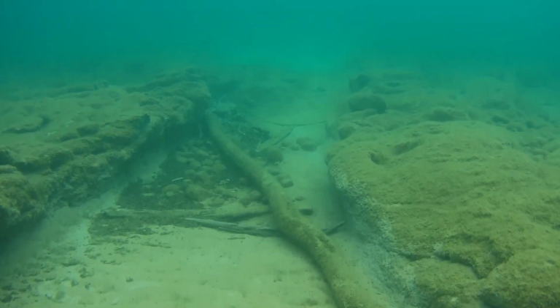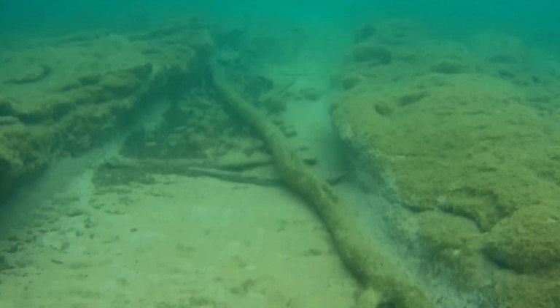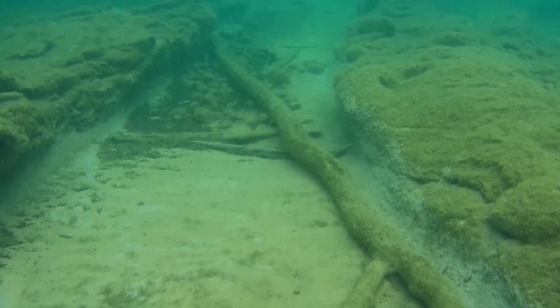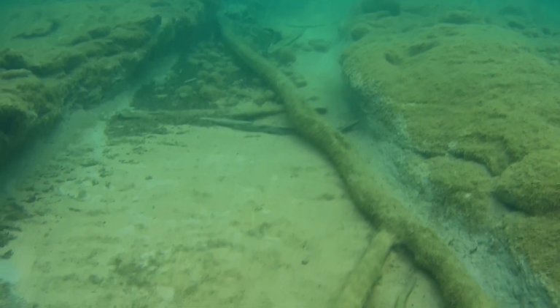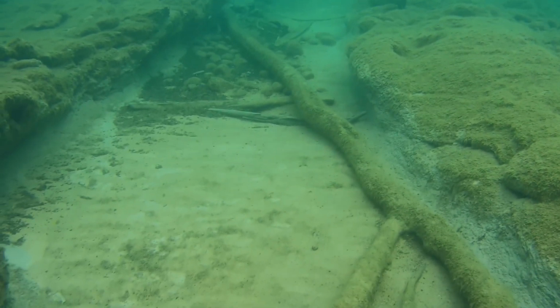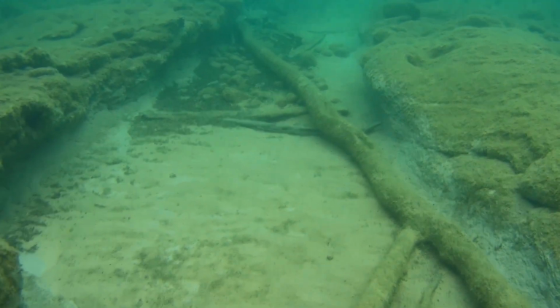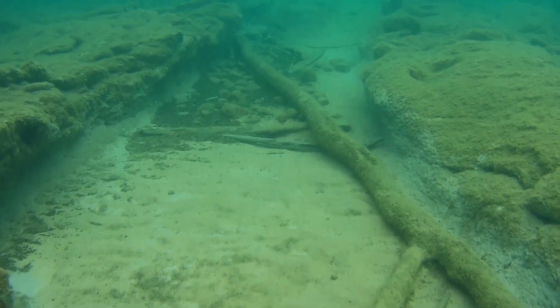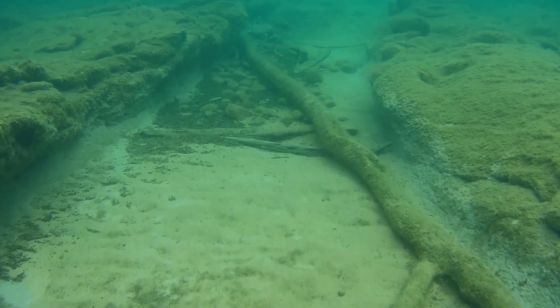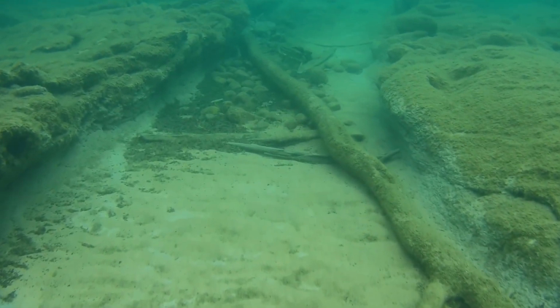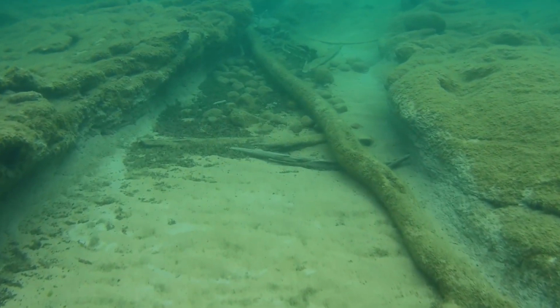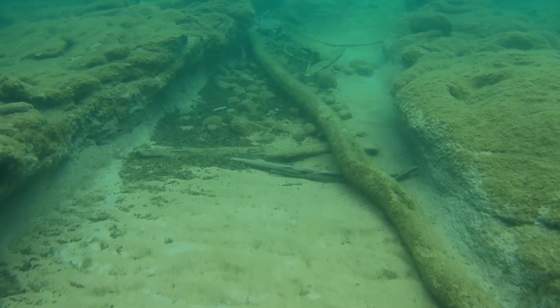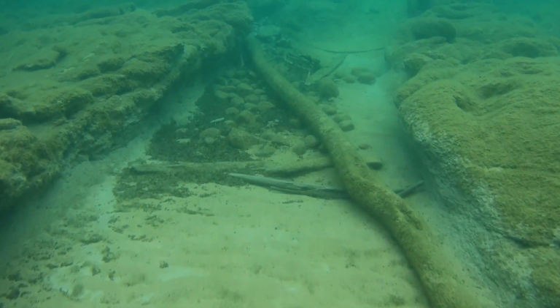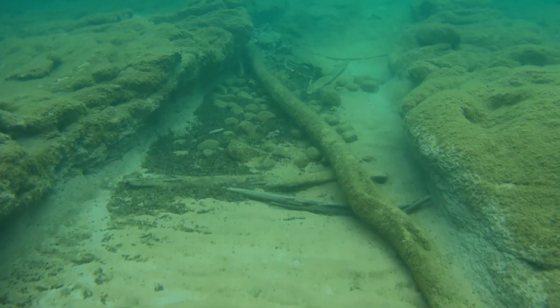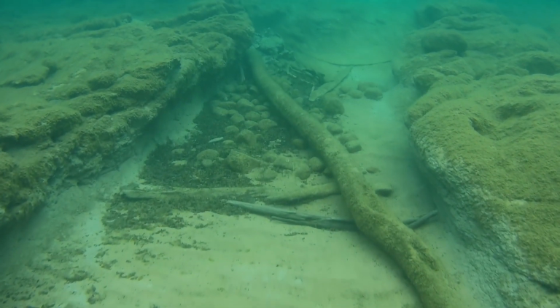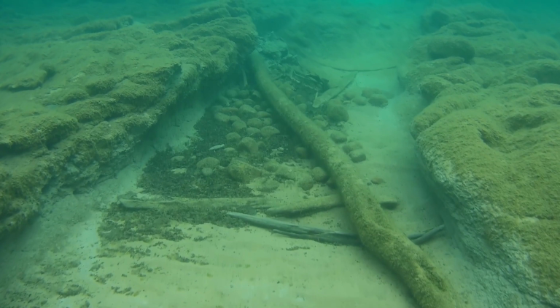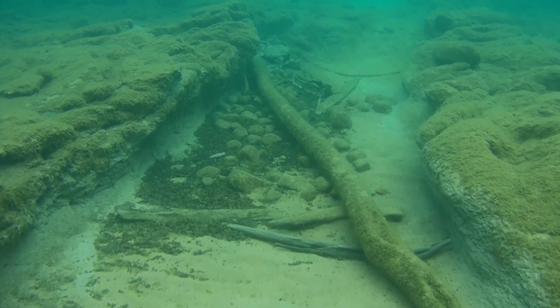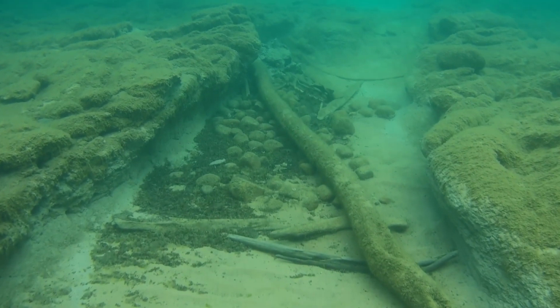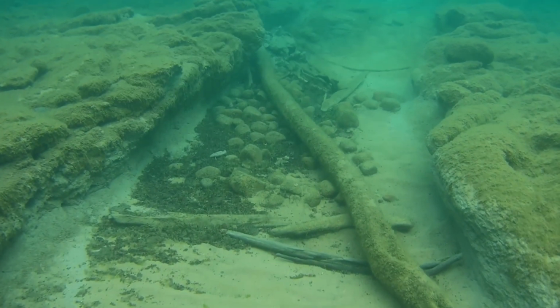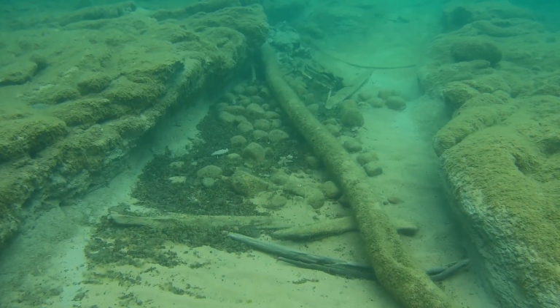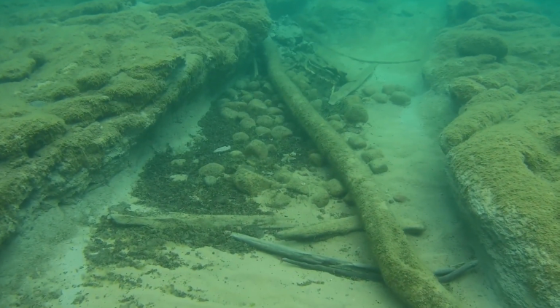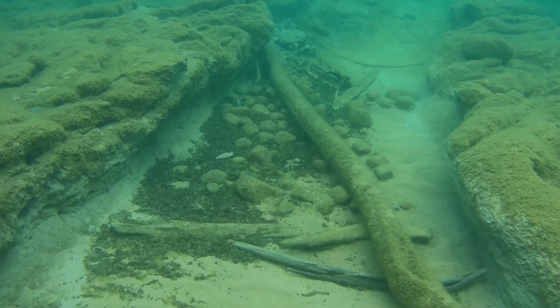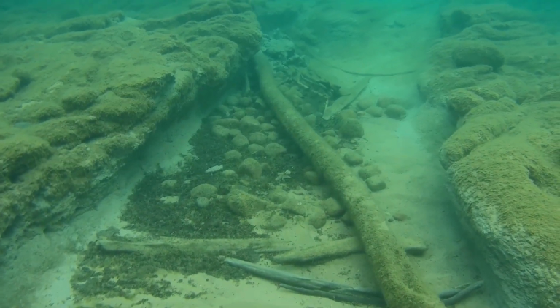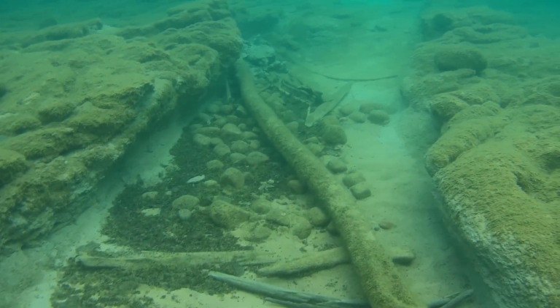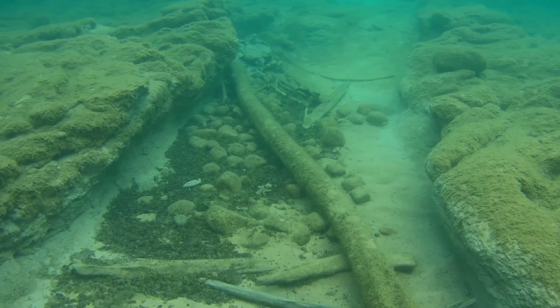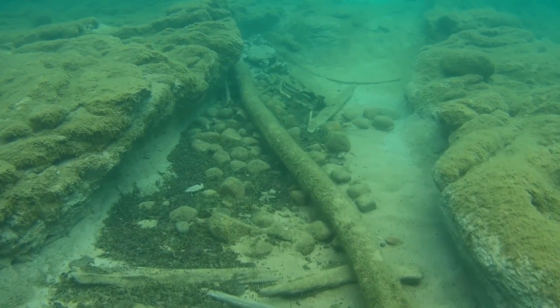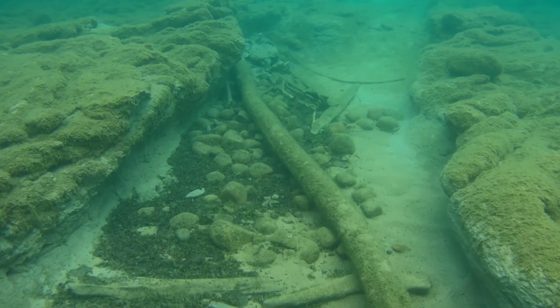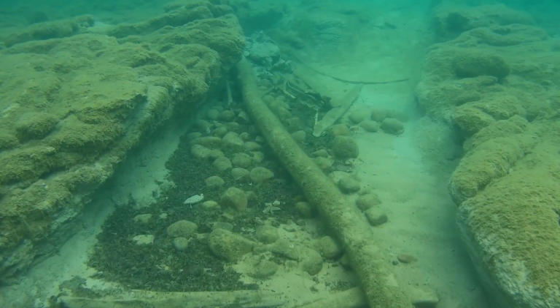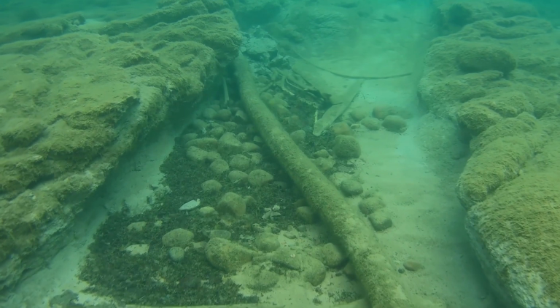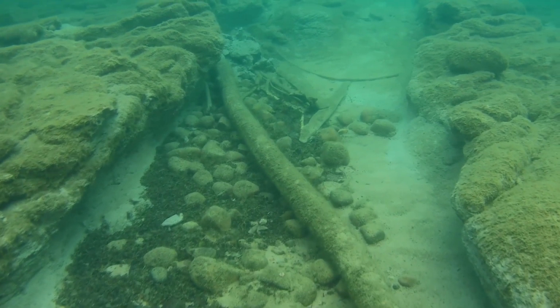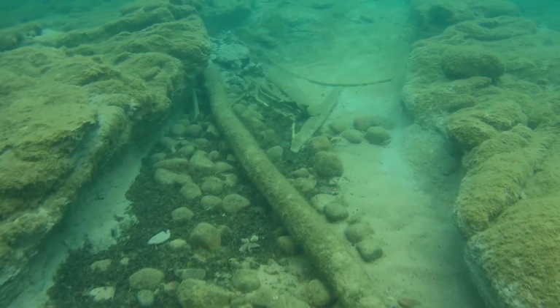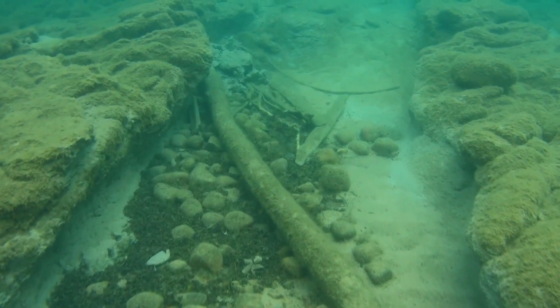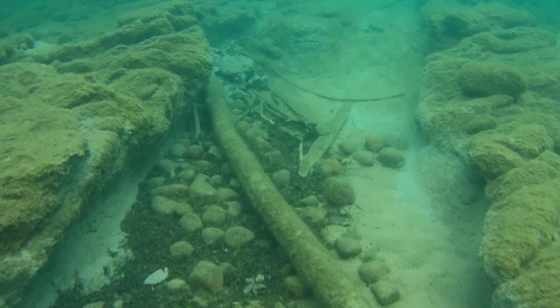Here are the structures I saw on the sonar. It's very cool to be able to go down and see how they actually look compared to the sonar view of them.